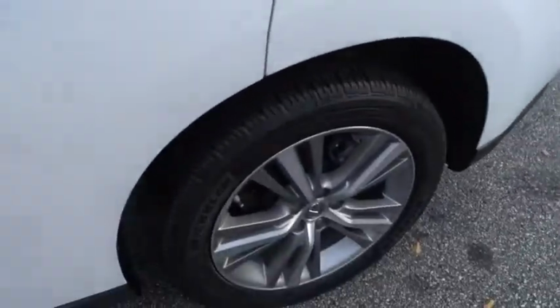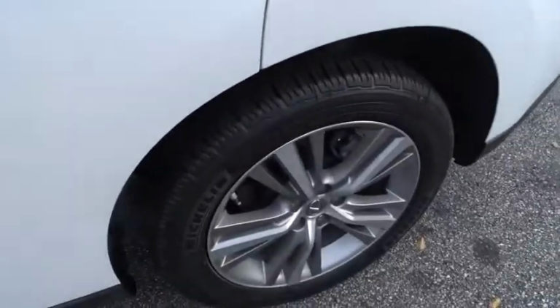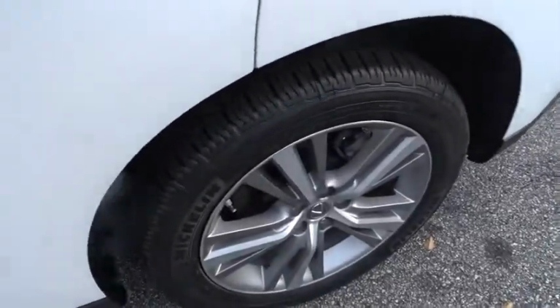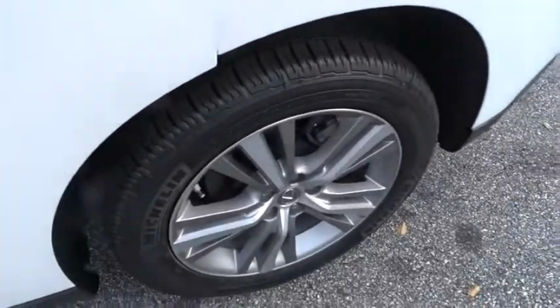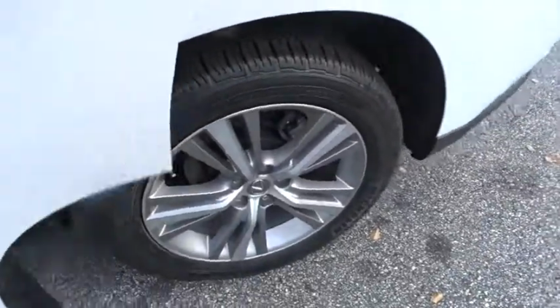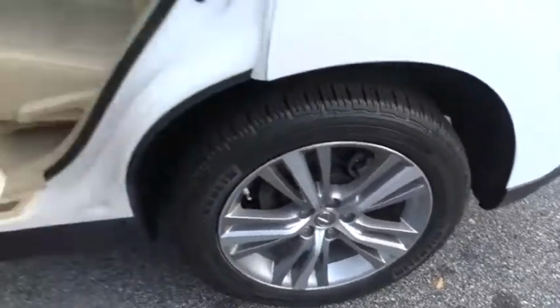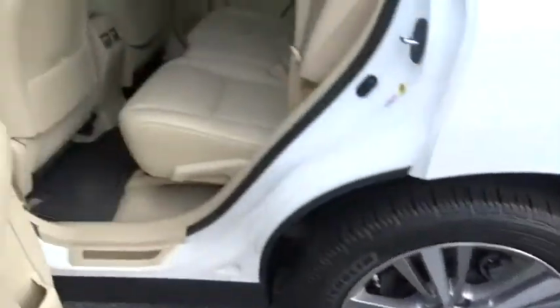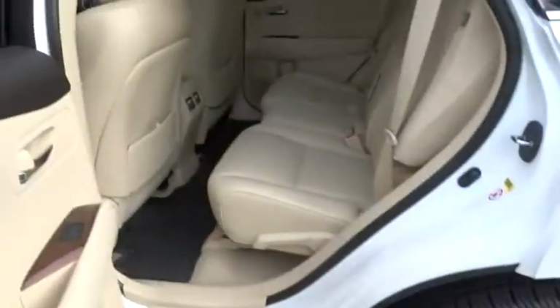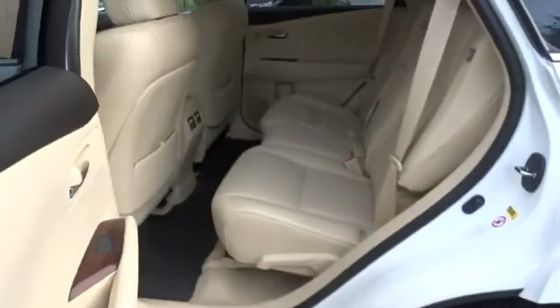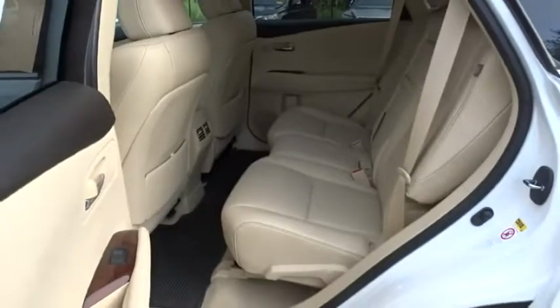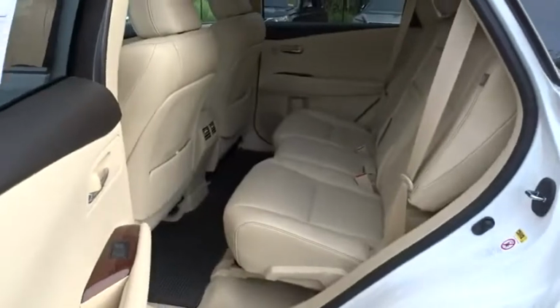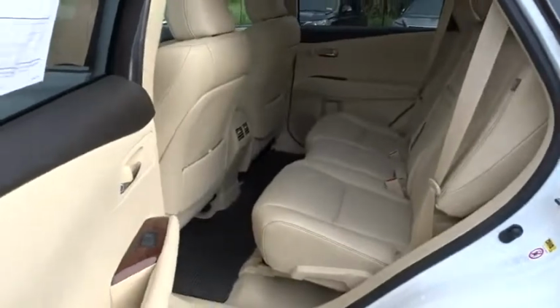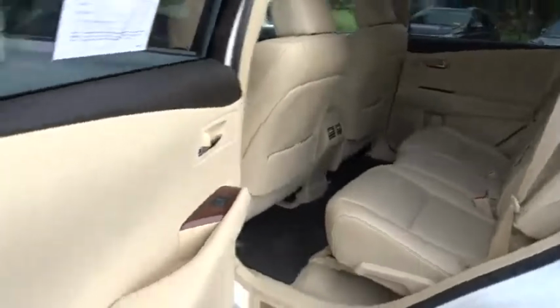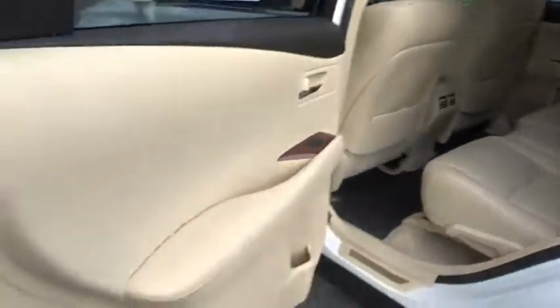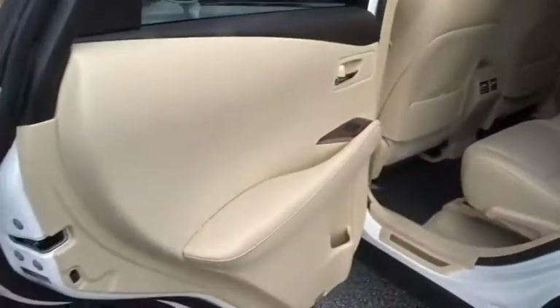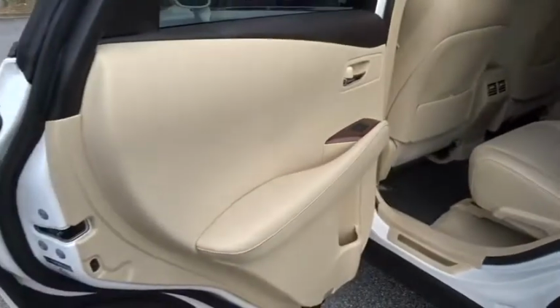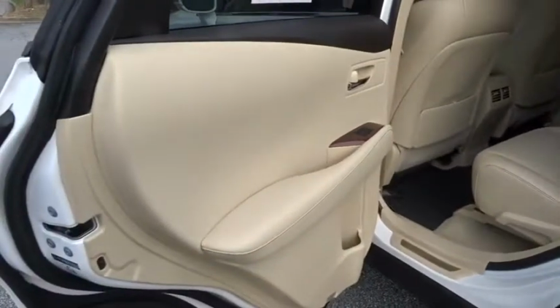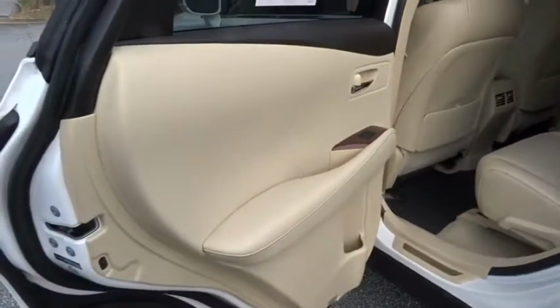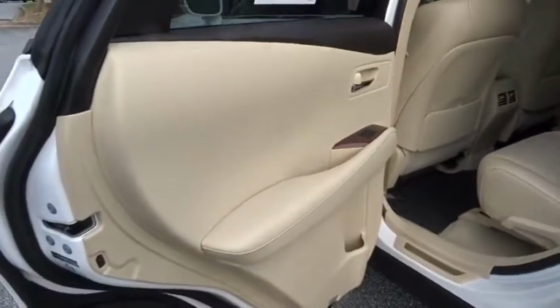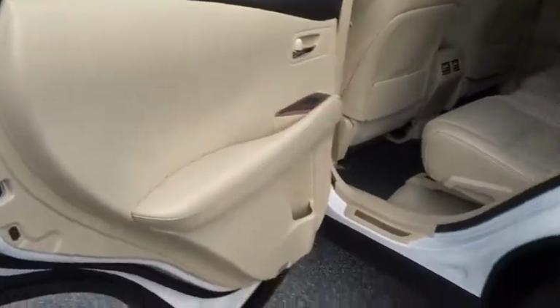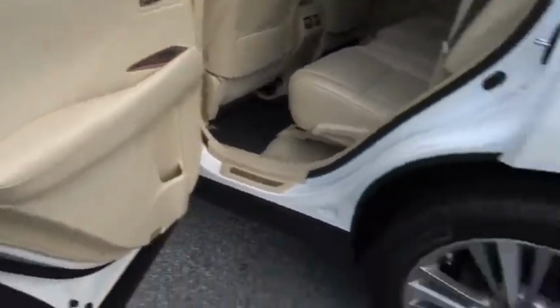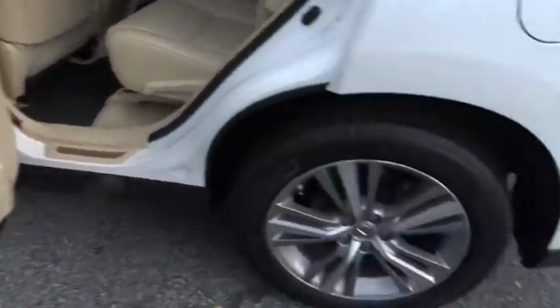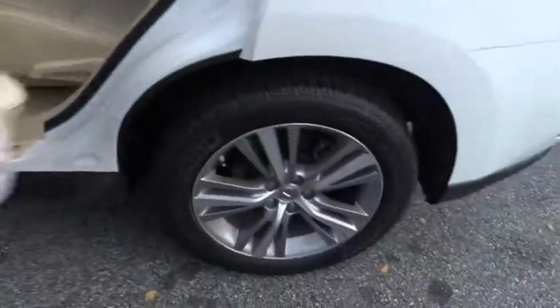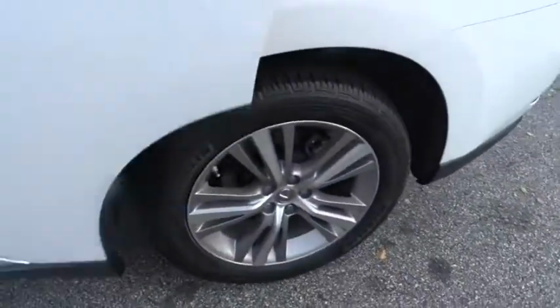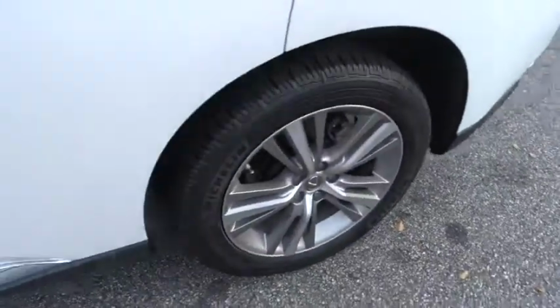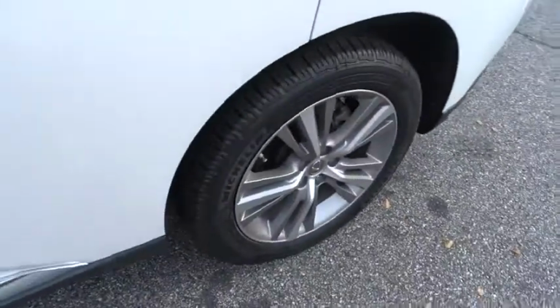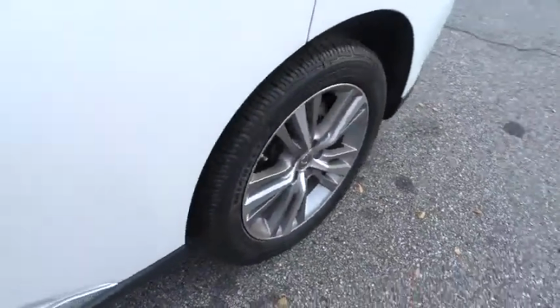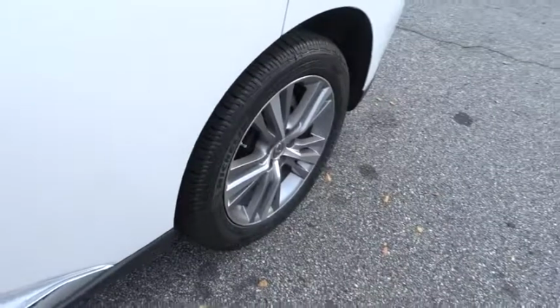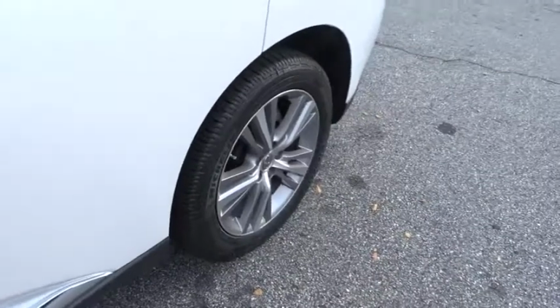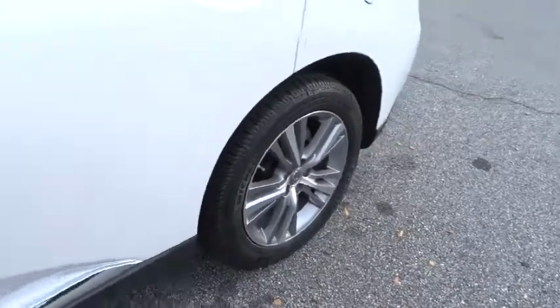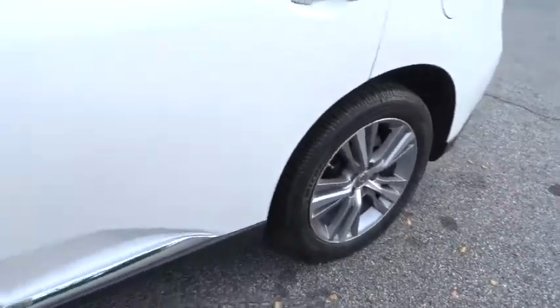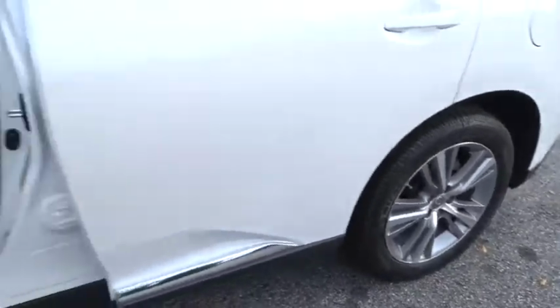Power liftgate, keyless entry, backup monitor, power passenger seat, backup camera, anti-lock braking system, steering wheel audio controls, traction control.